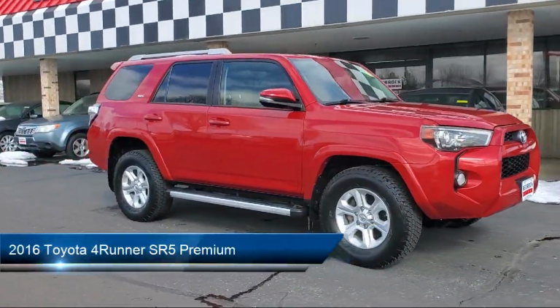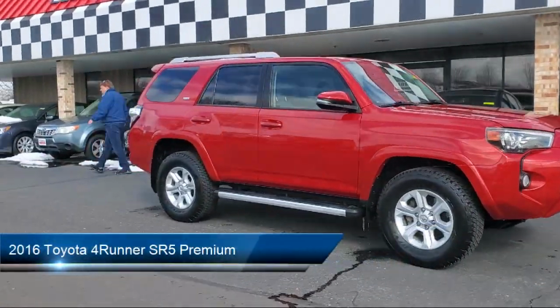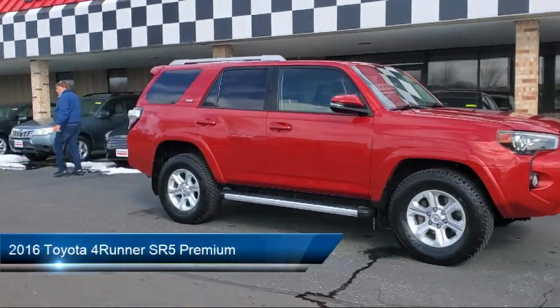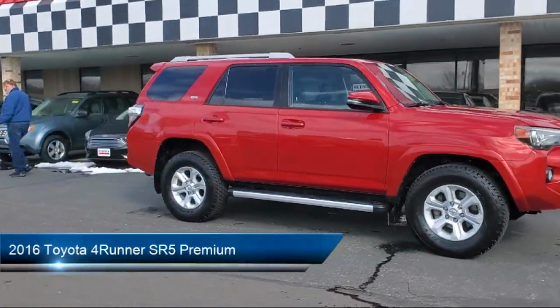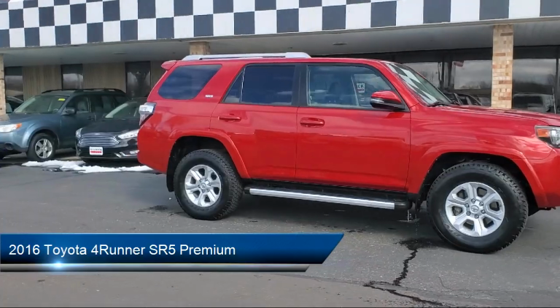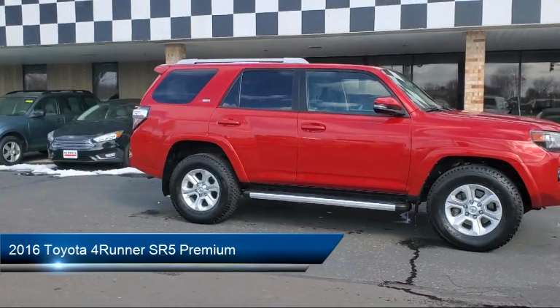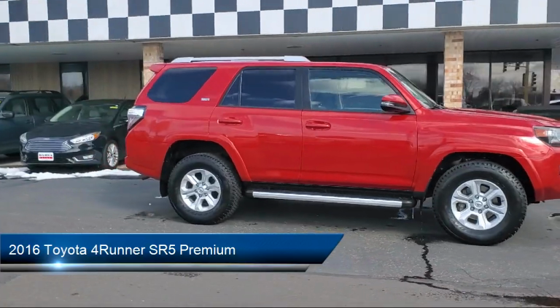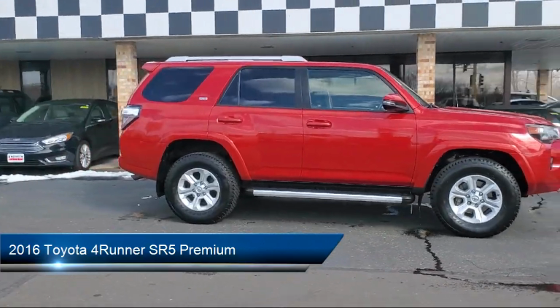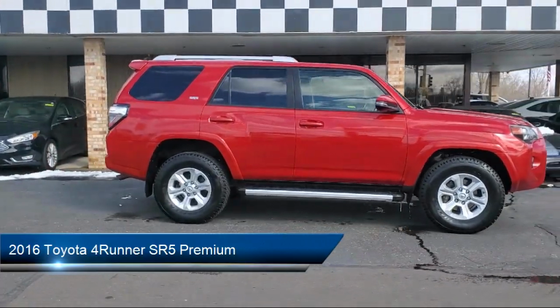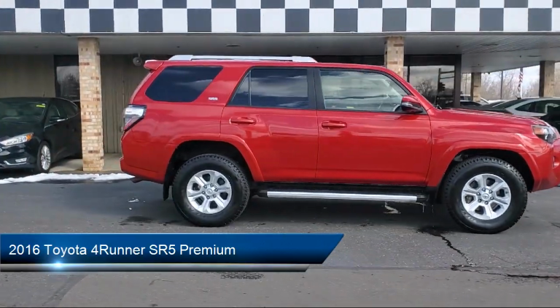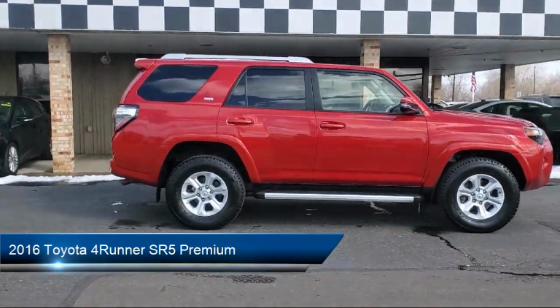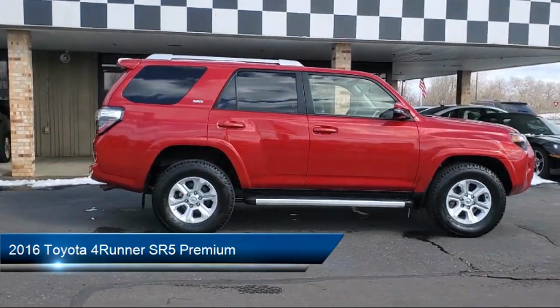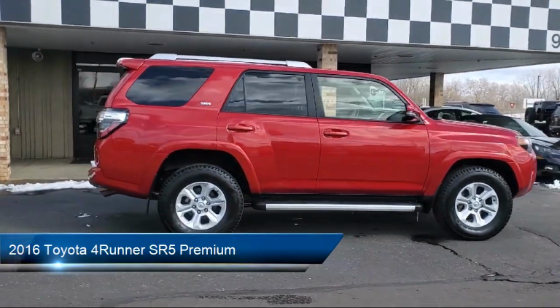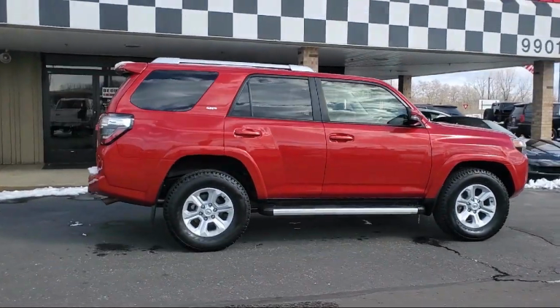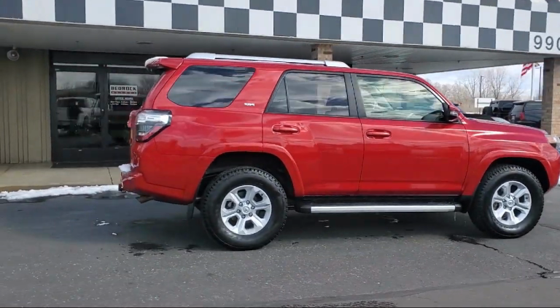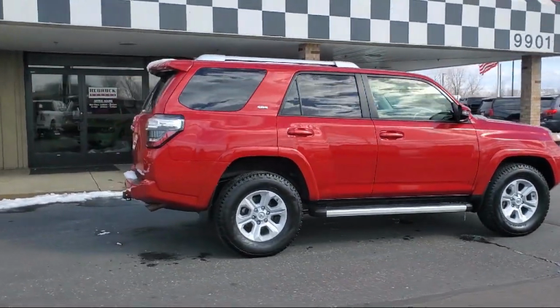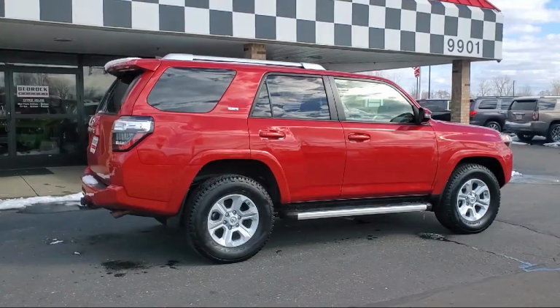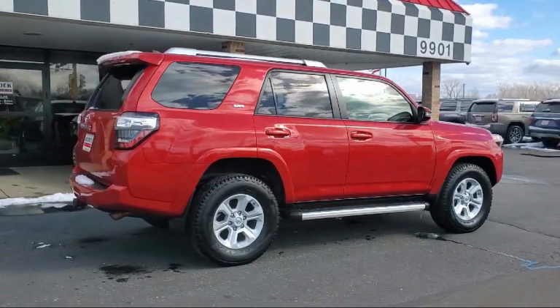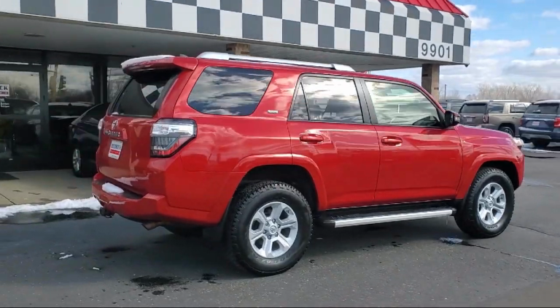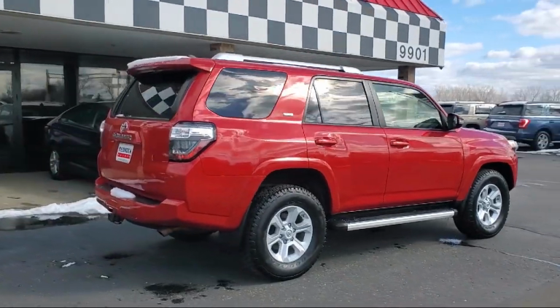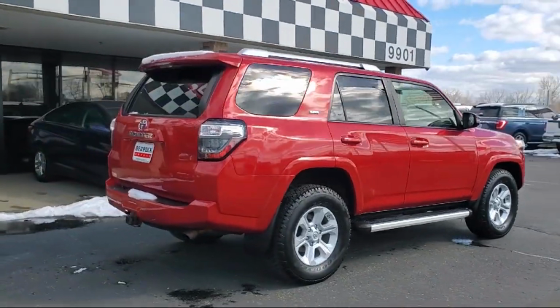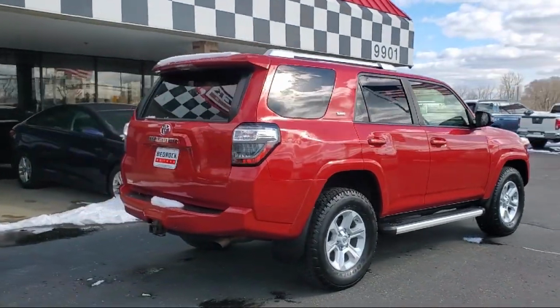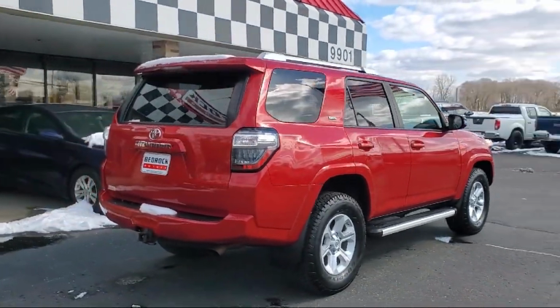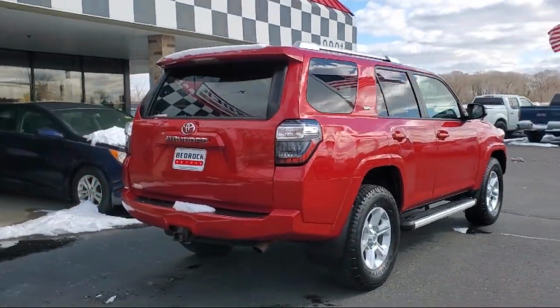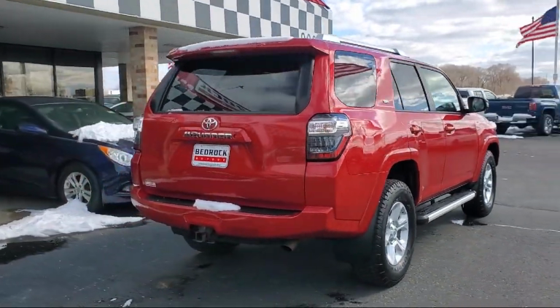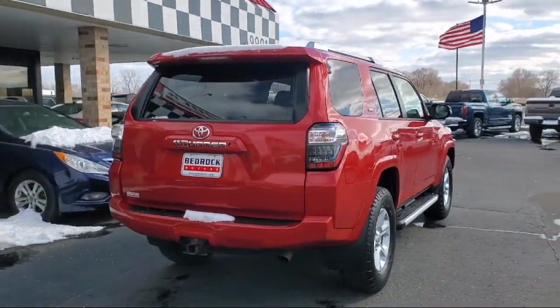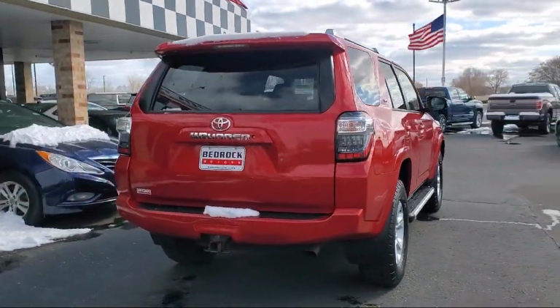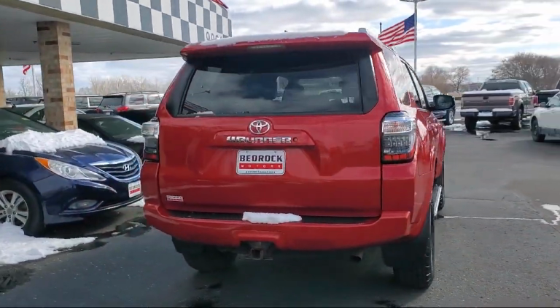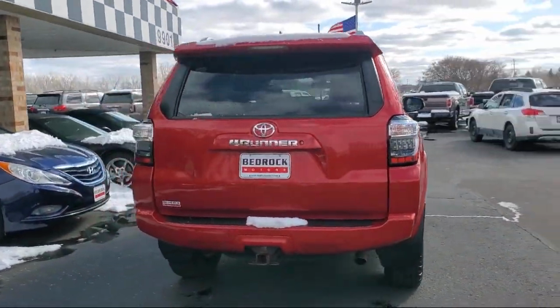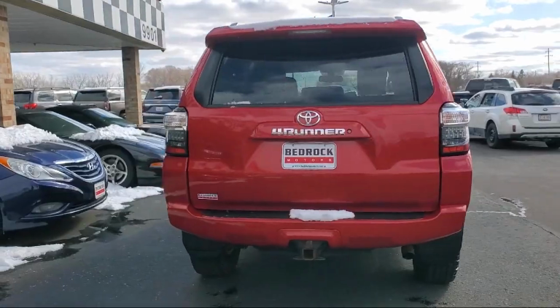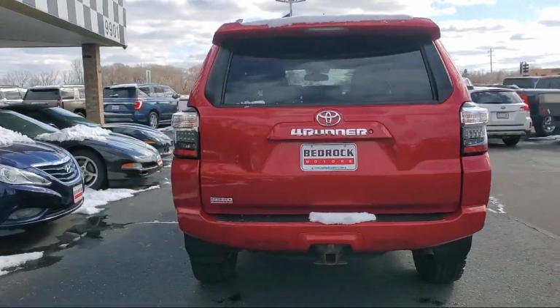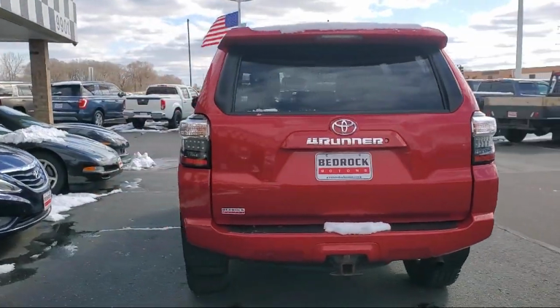It comes equipped with navigation, a leather steering wheel with auto tilt-away, a backup camera, leather seating, a power tilt and slide moonroof with sunshade, HomeLink, and a rear view camera.